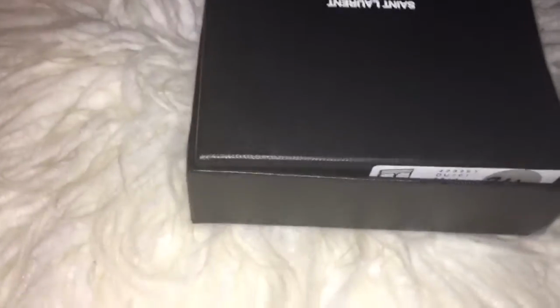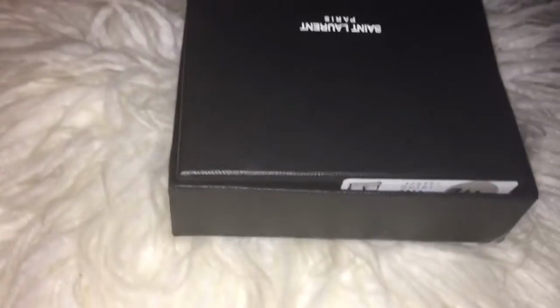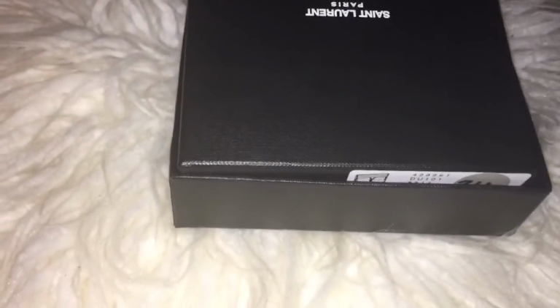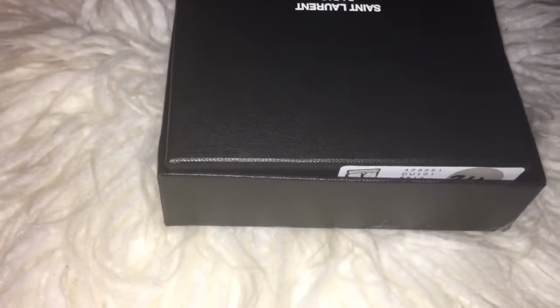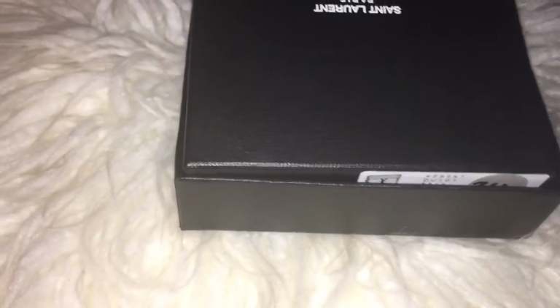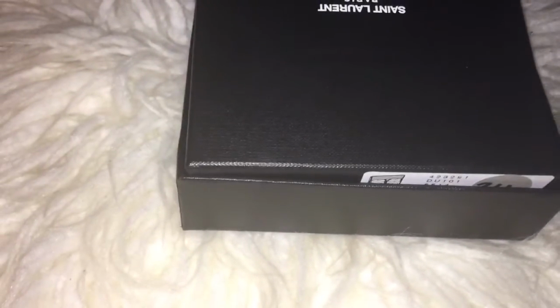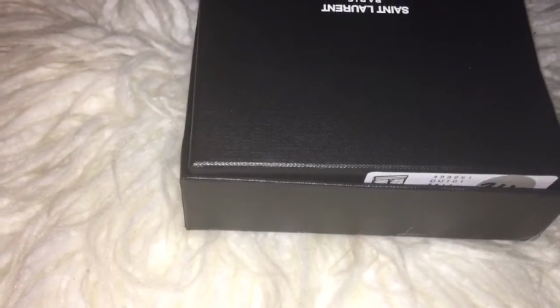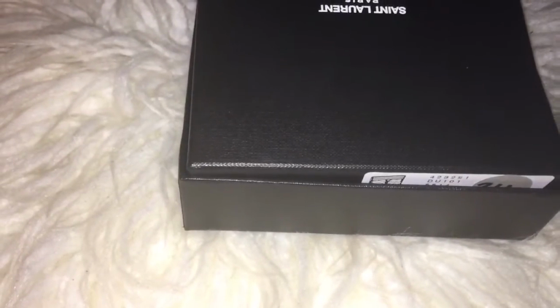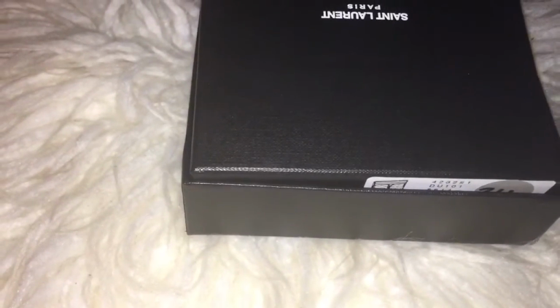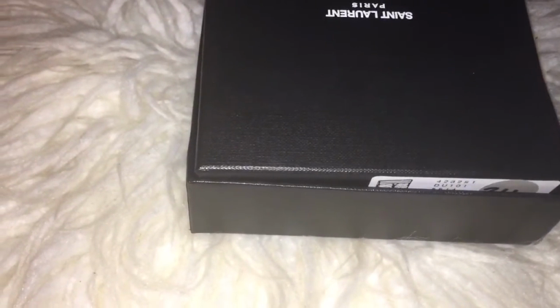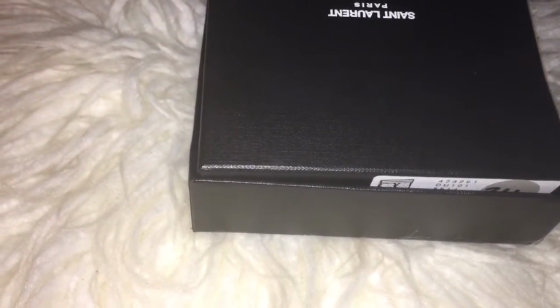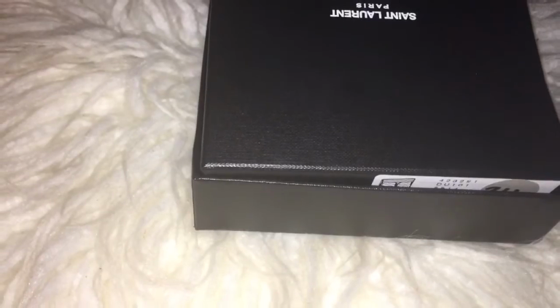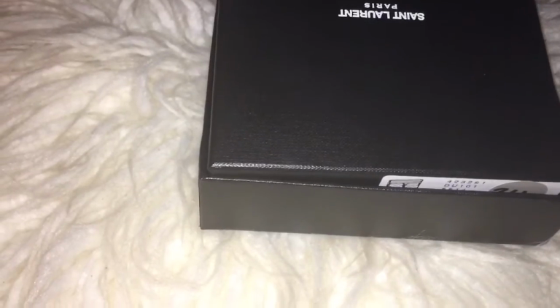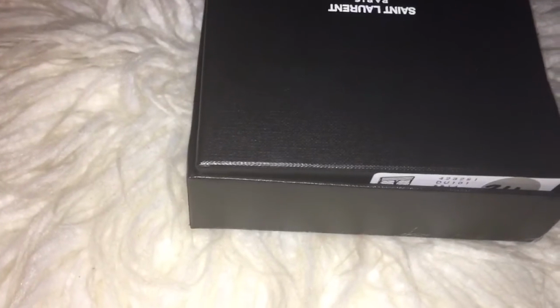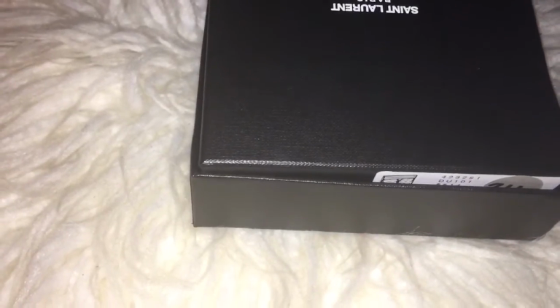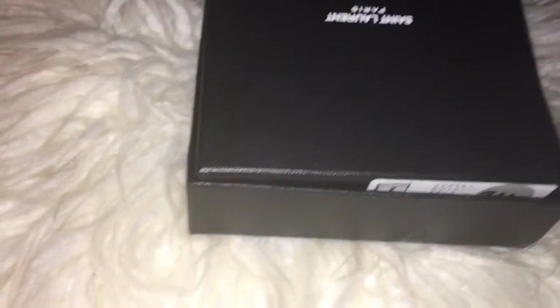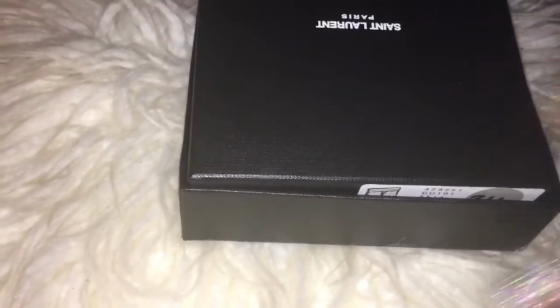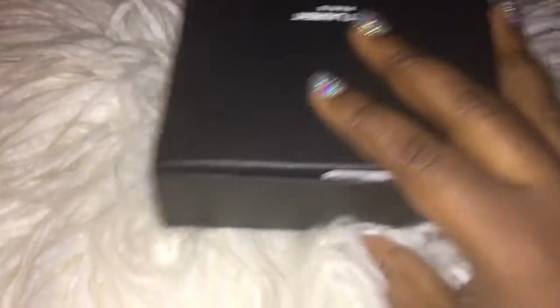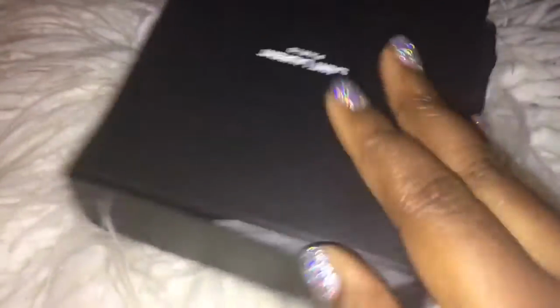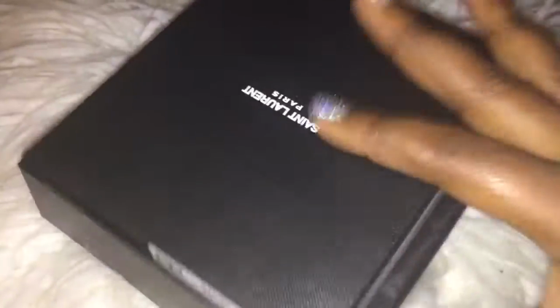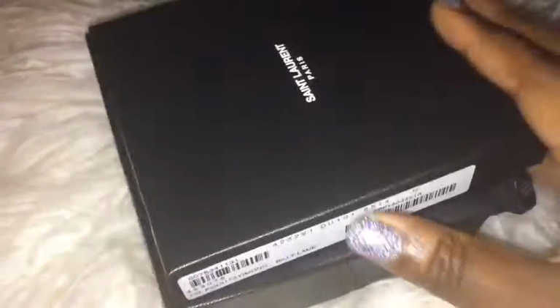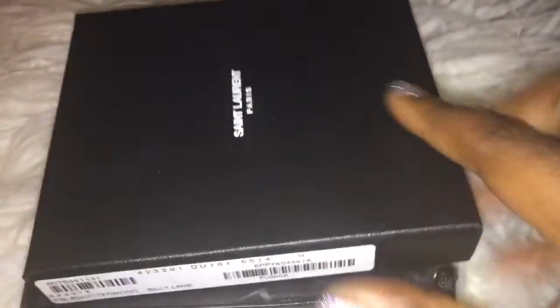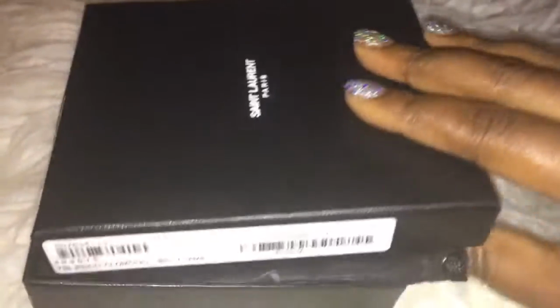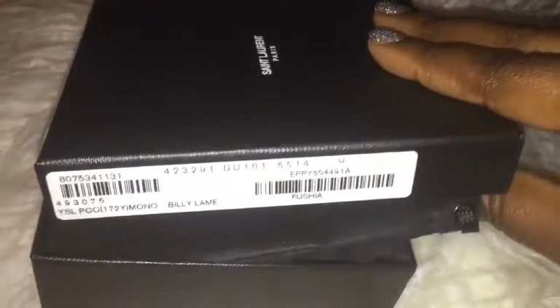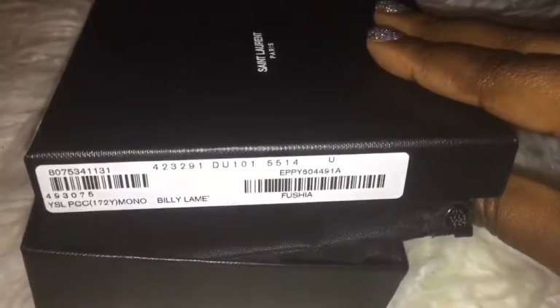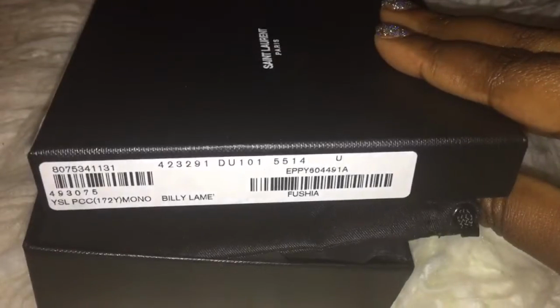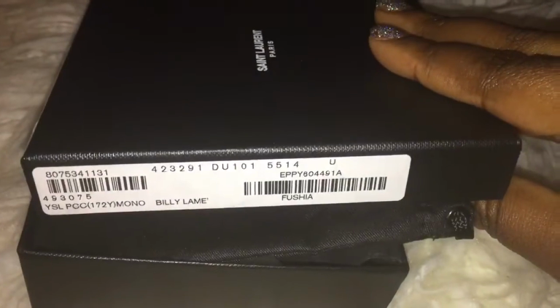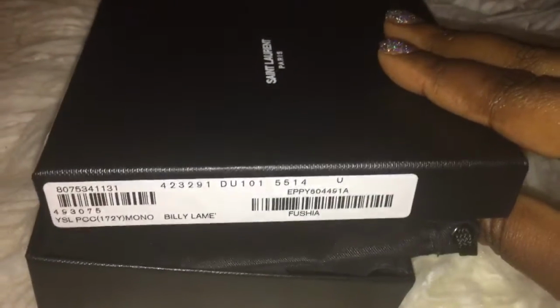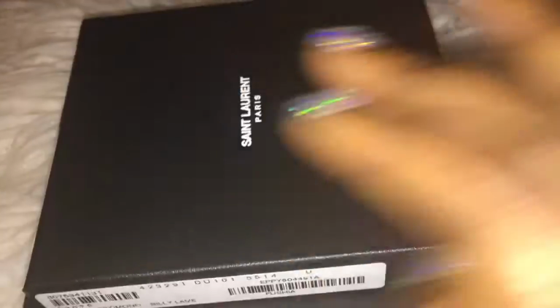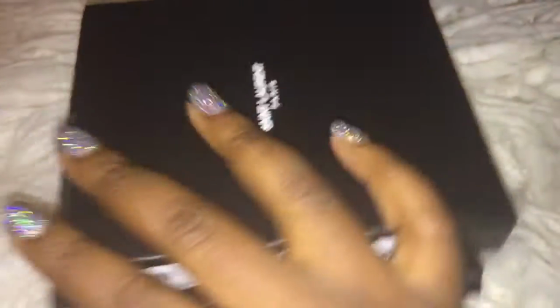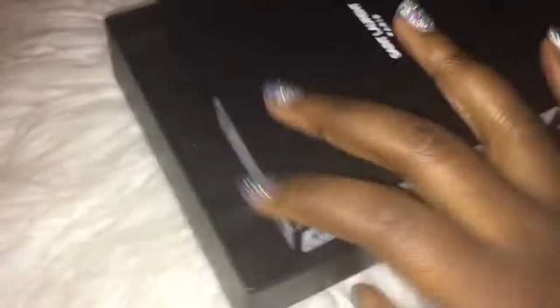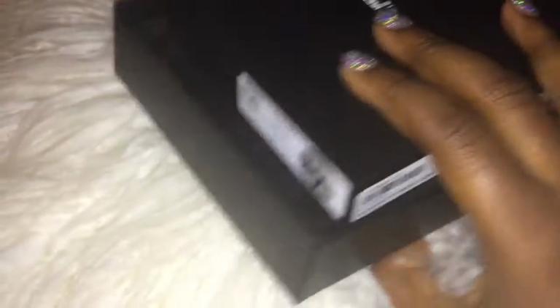Okay guys, I got a fun video up for you guys. I'm just going to do a little unboxing of a piece I picked up from Saint Laurent. There's all the information on it.